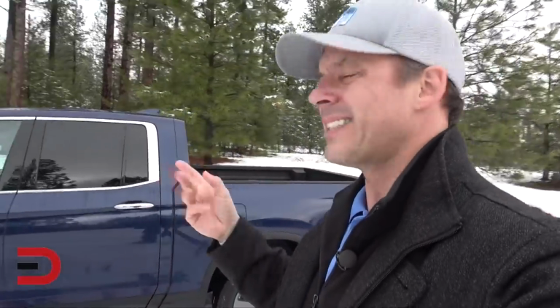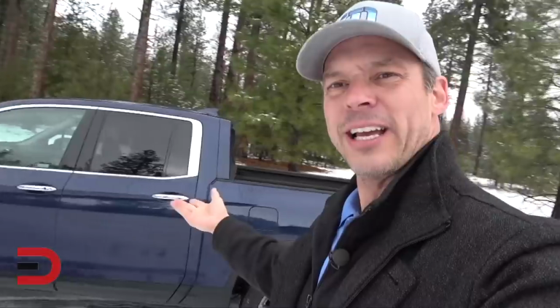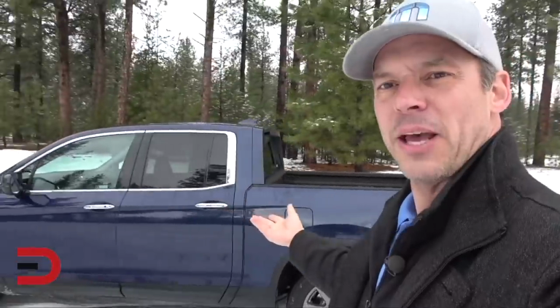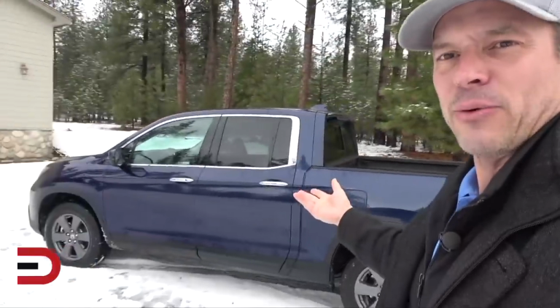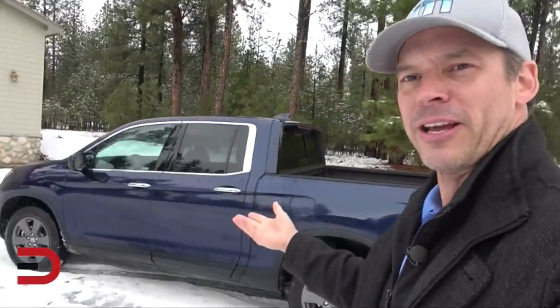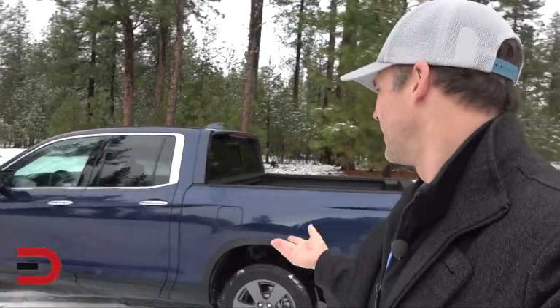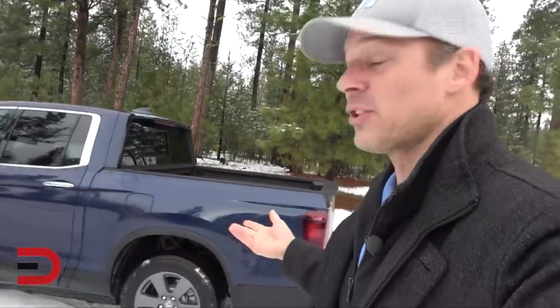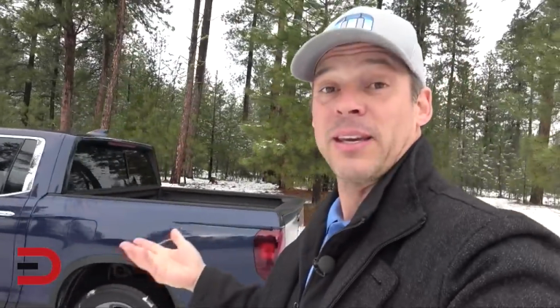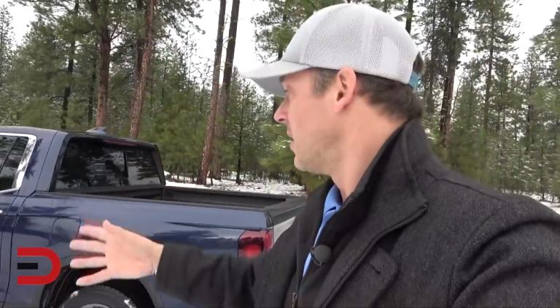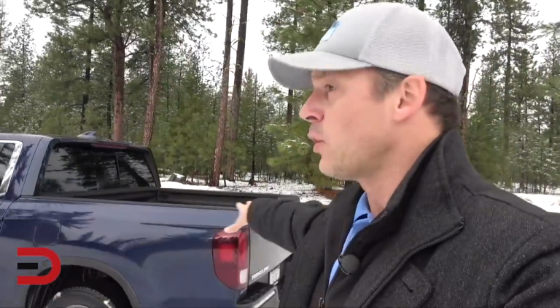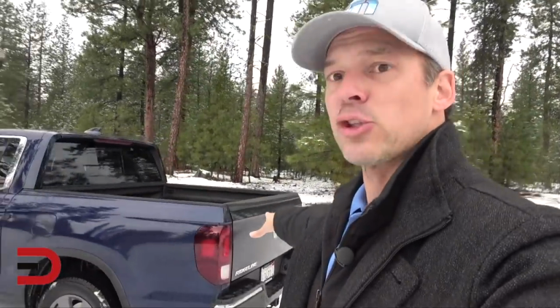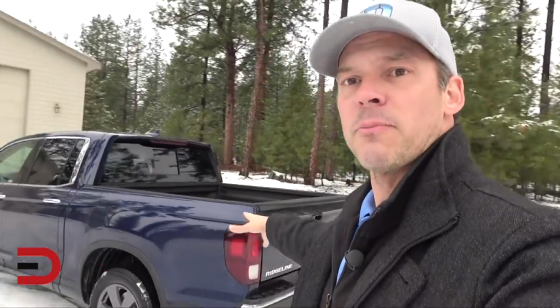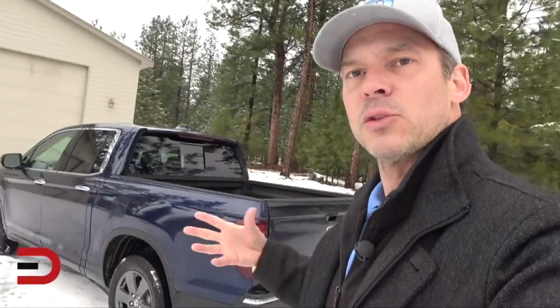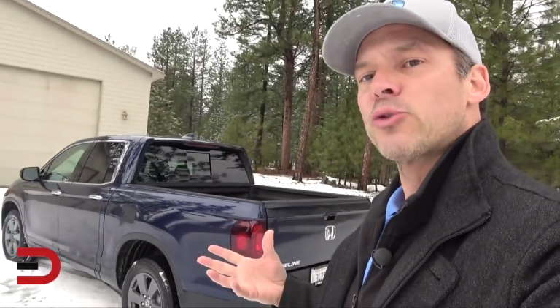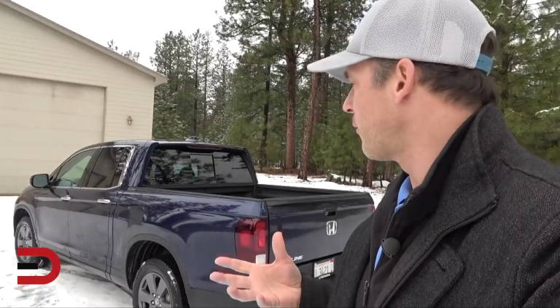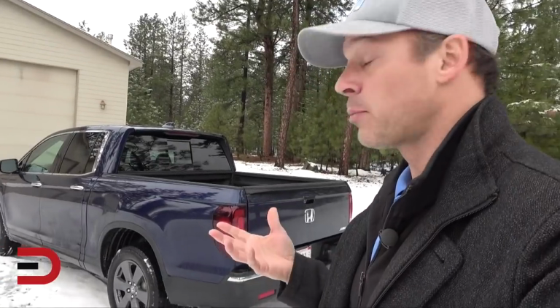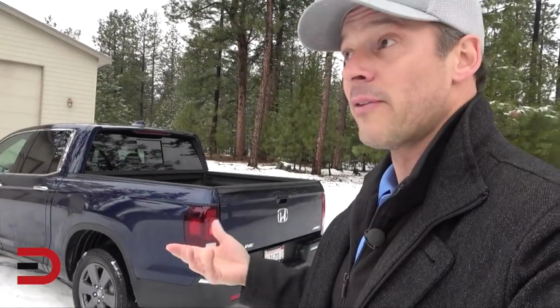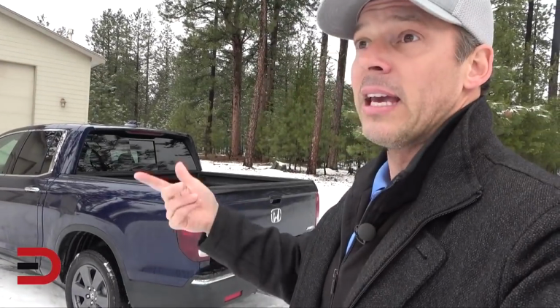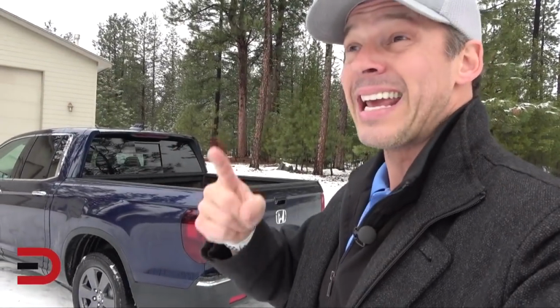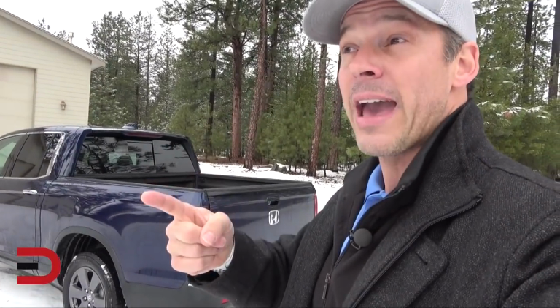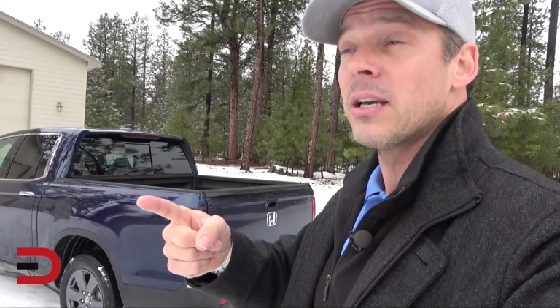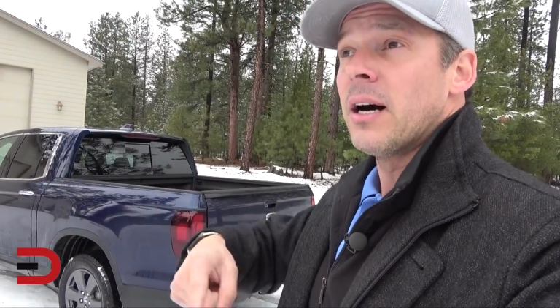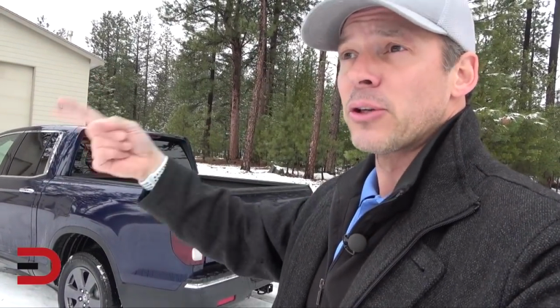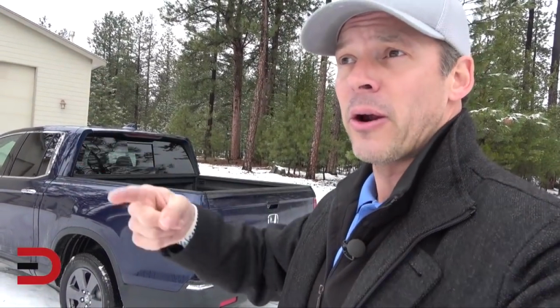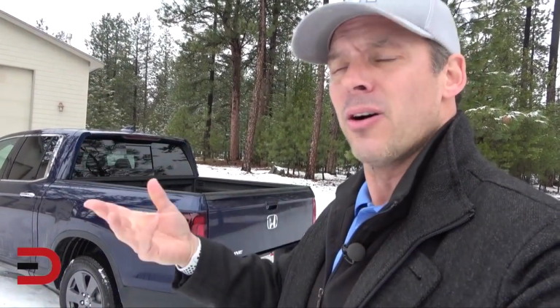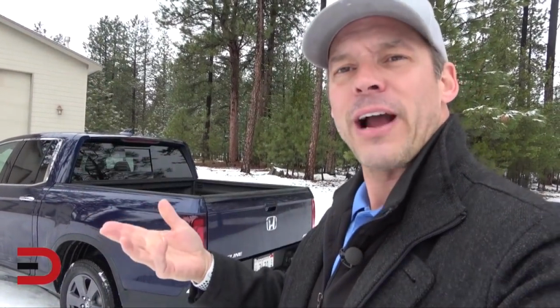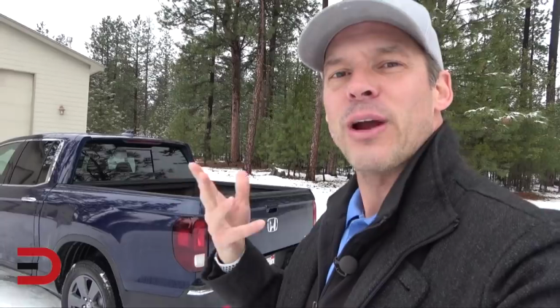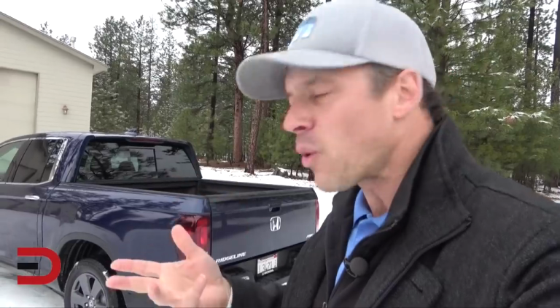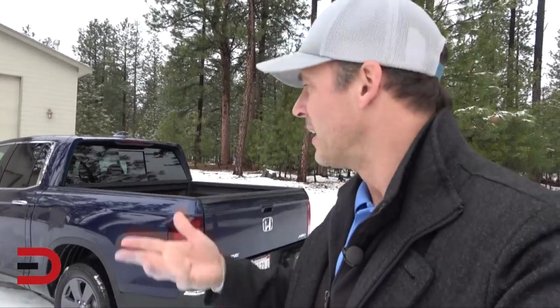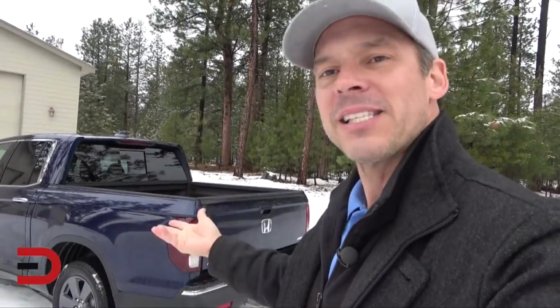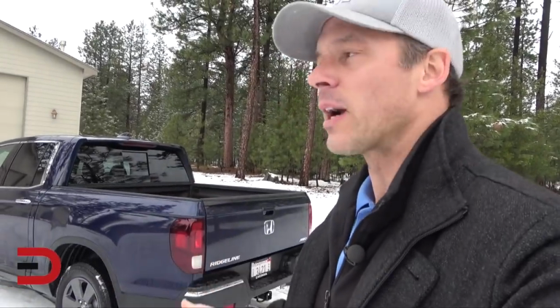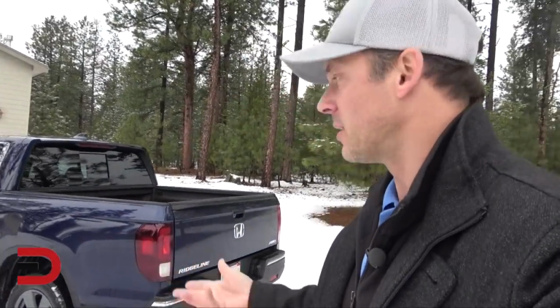Doesn't it look like it's basically a Pilot with a bed on it? Which is fine, because the unibody structure makes it a smoother, very comfortable drive. Even in the day I've had it, I was able to do some errands and forgot that I'm driving a mid-sized truck — which it is.